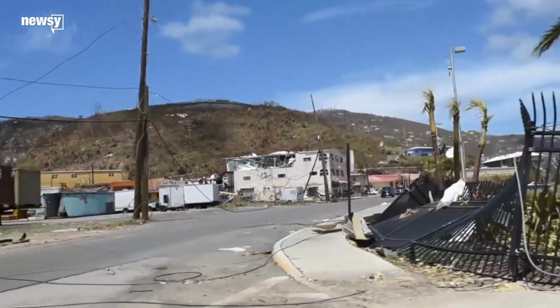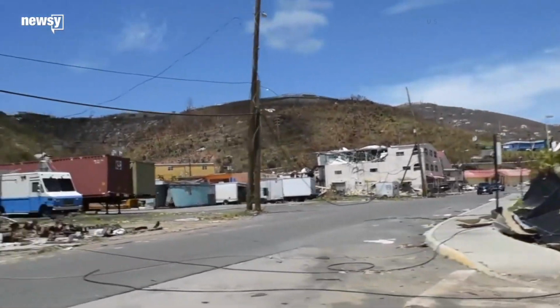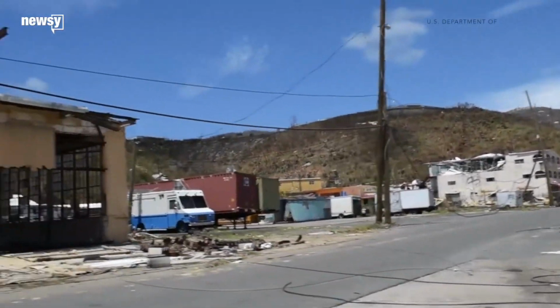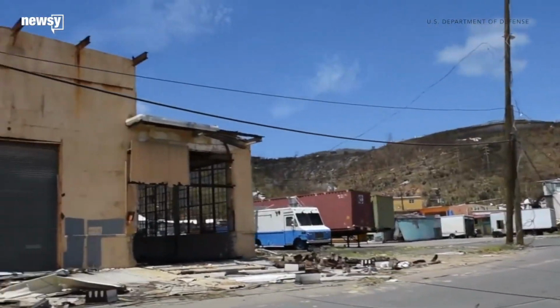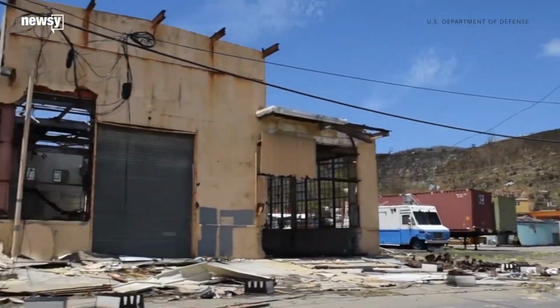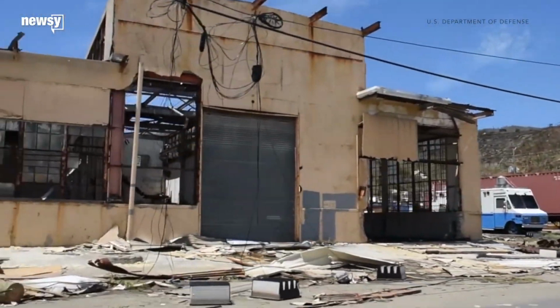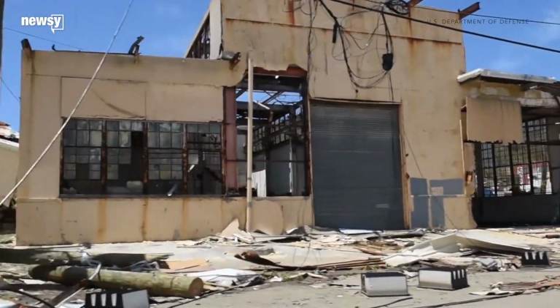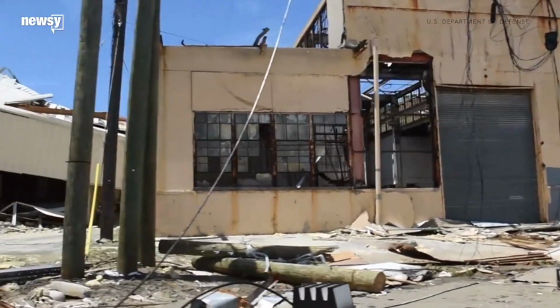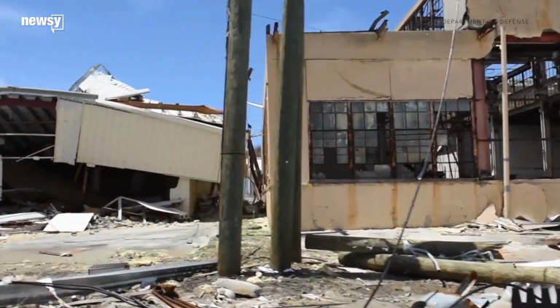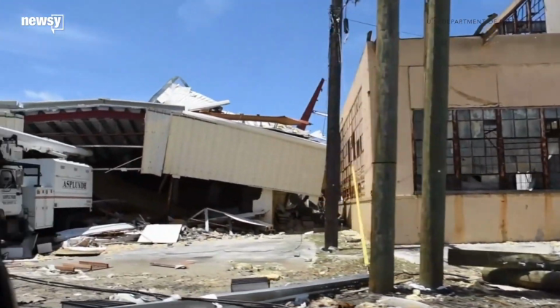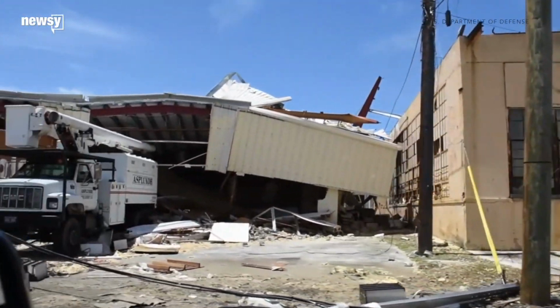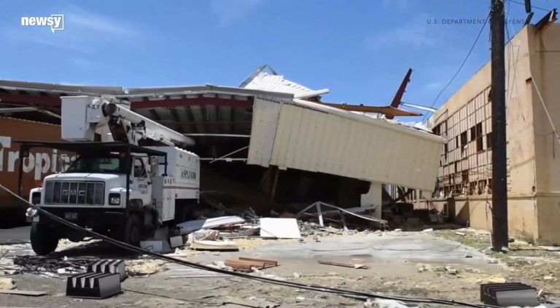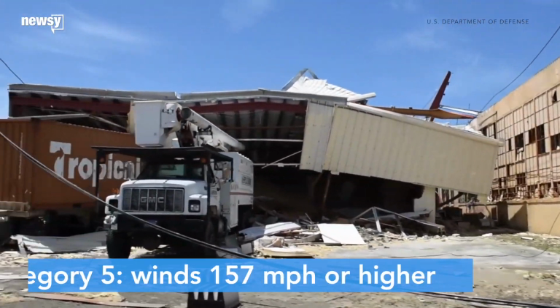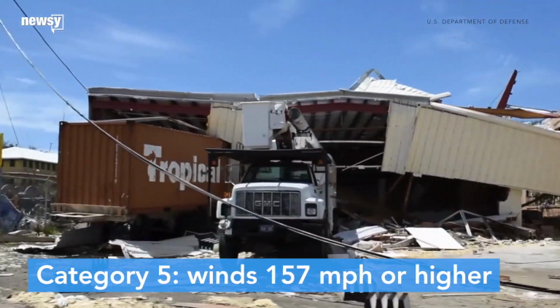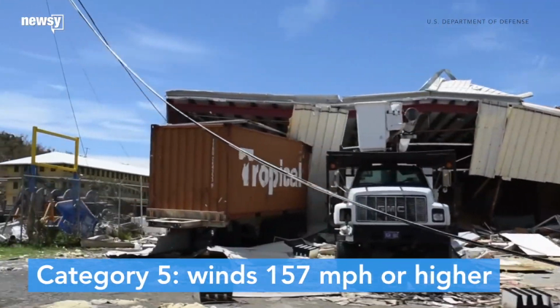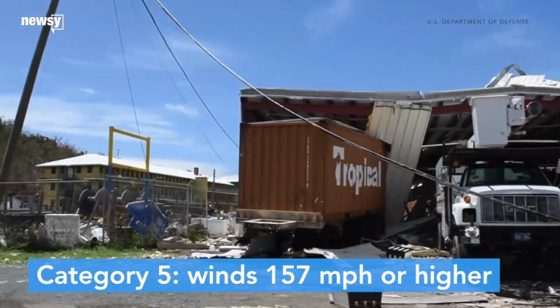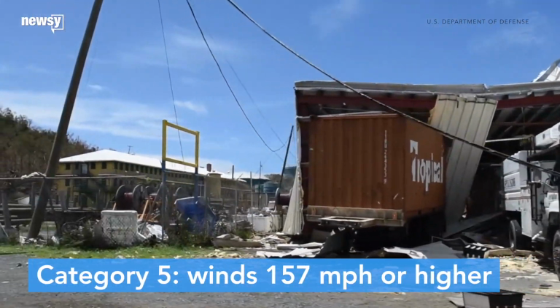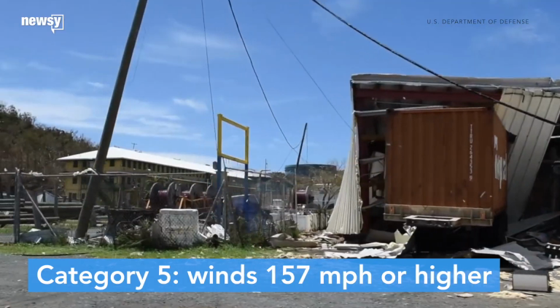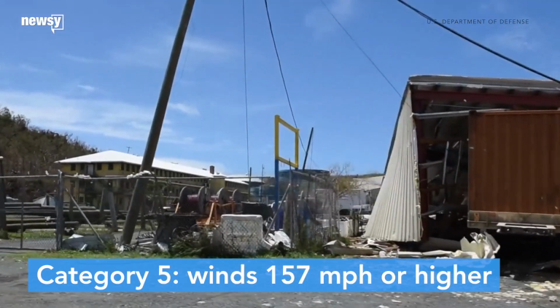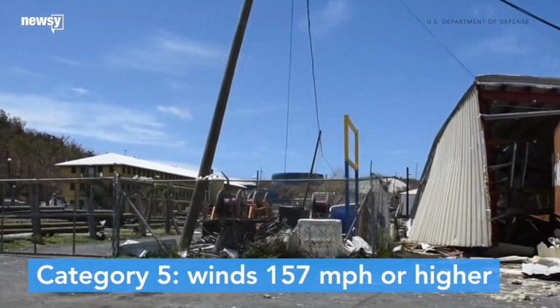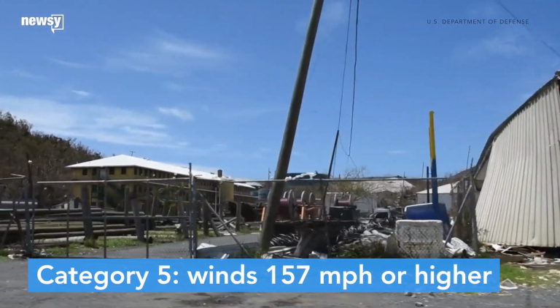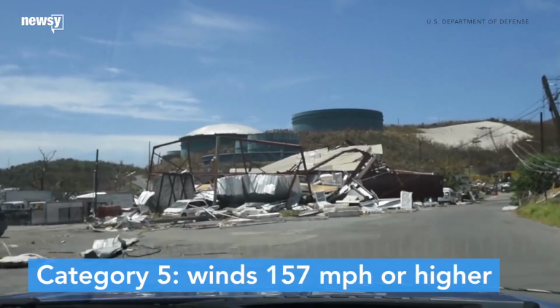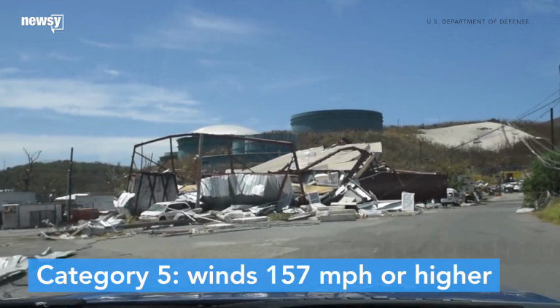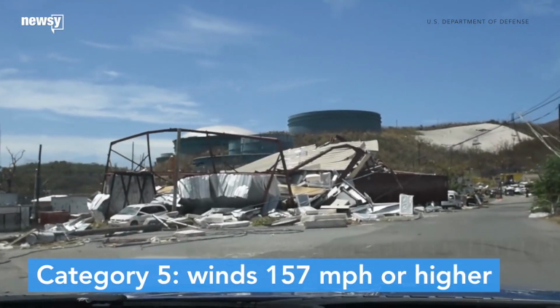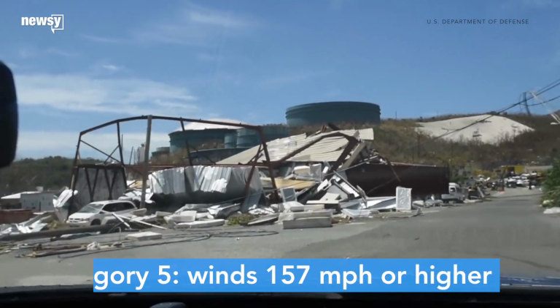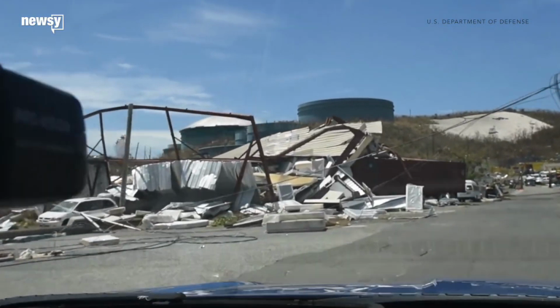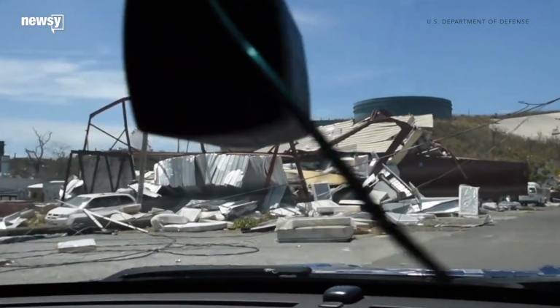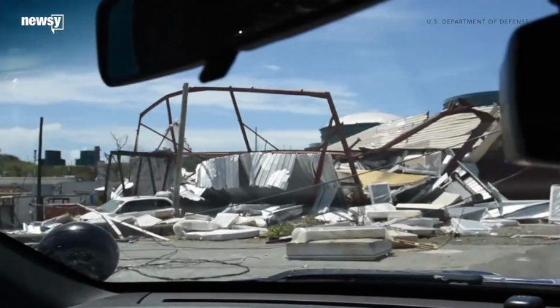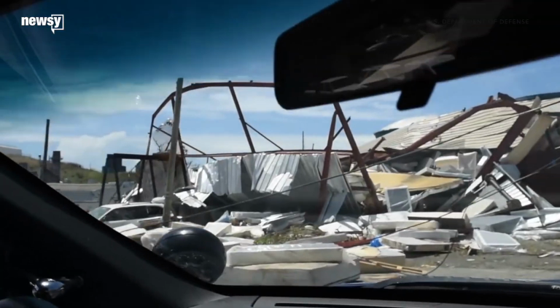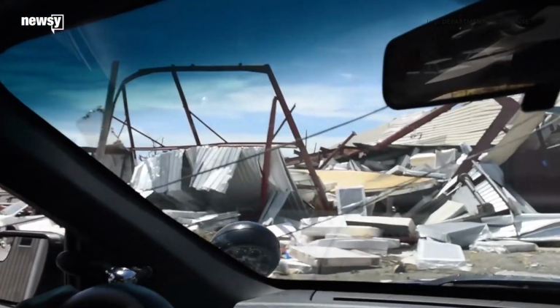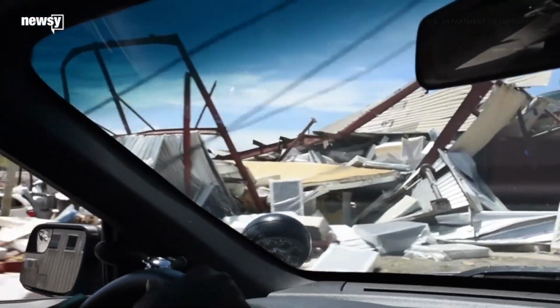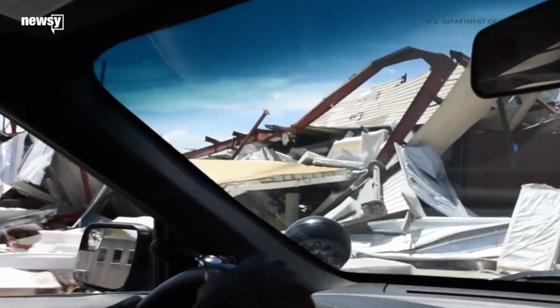Category 5 hurricanes are the most catastrophic when it comes to damage. Their wind speeds, measuring 157 mph or higher, can level most buildings, topple trees and power lines, and destroy all fences and signage.